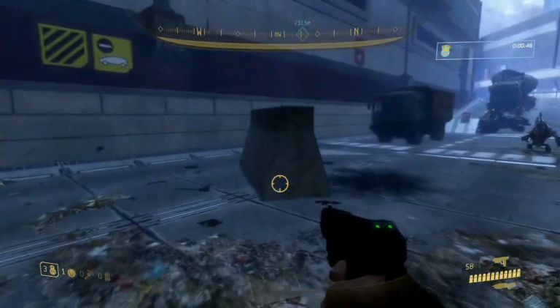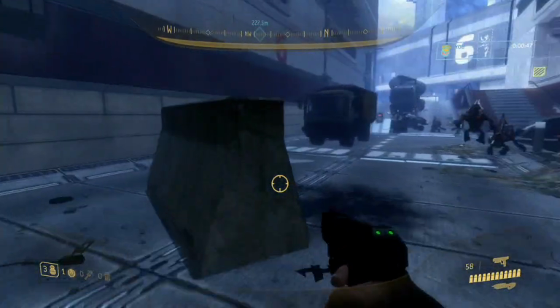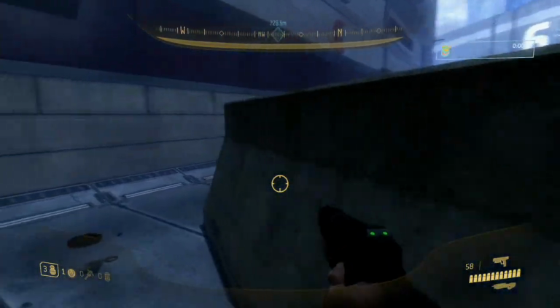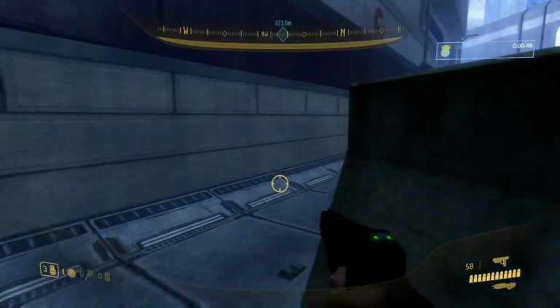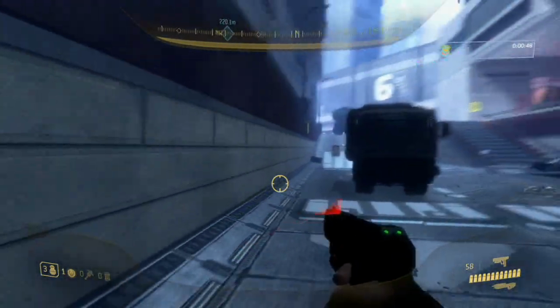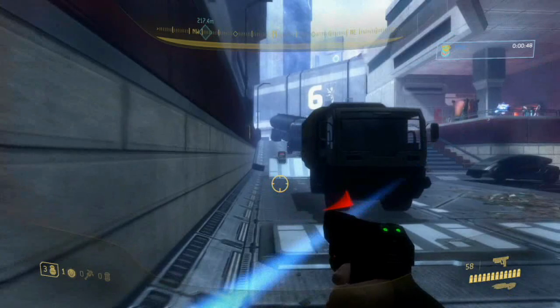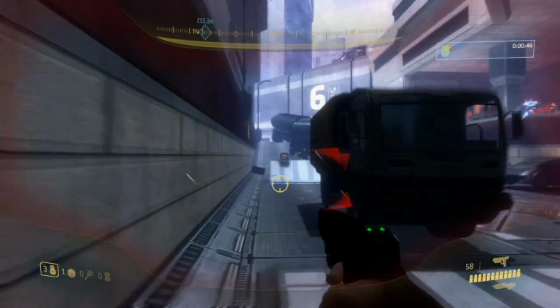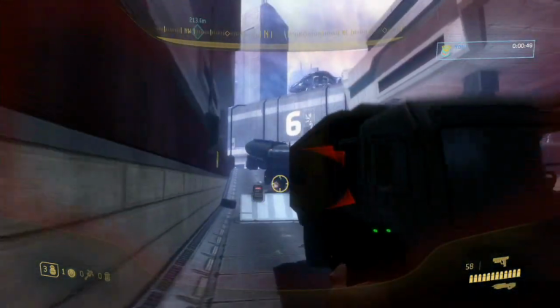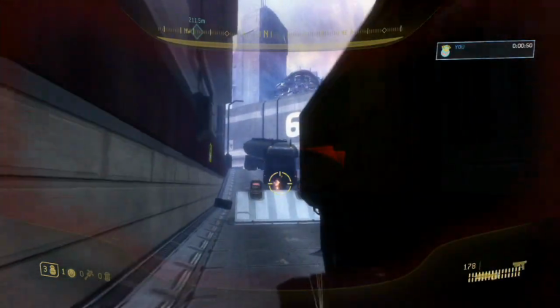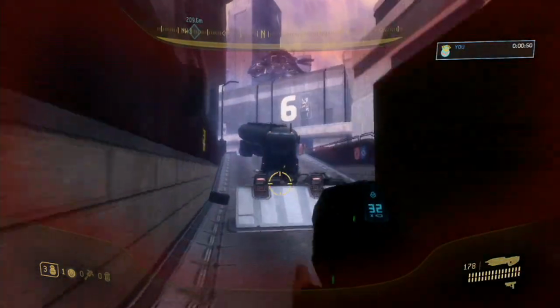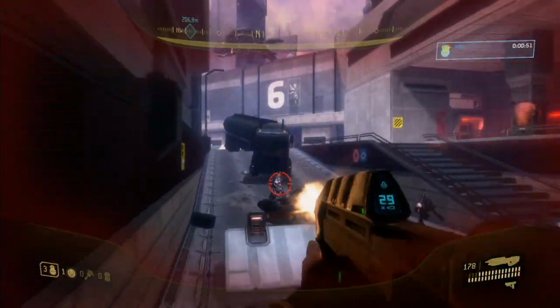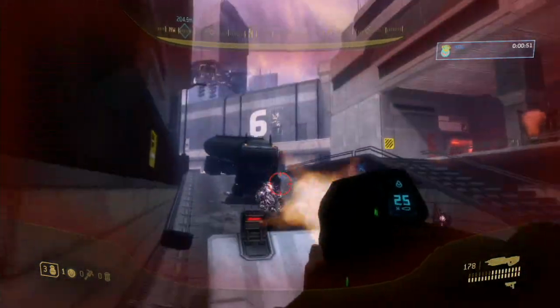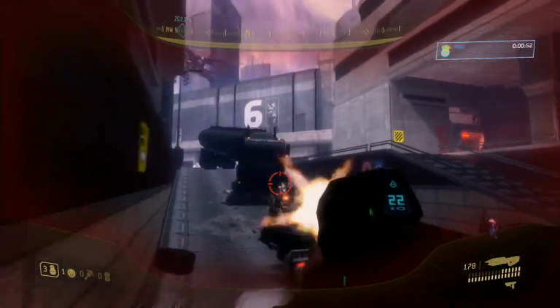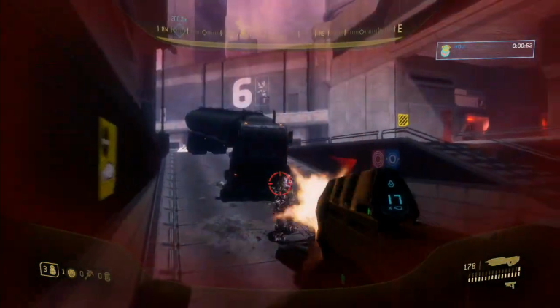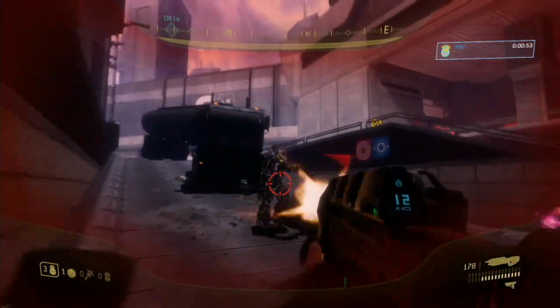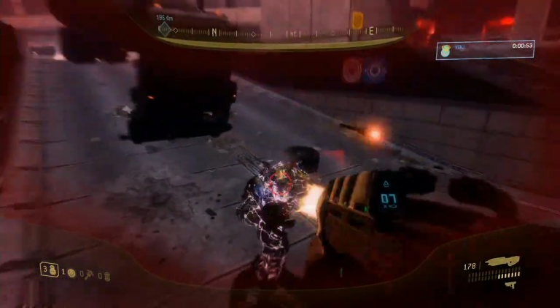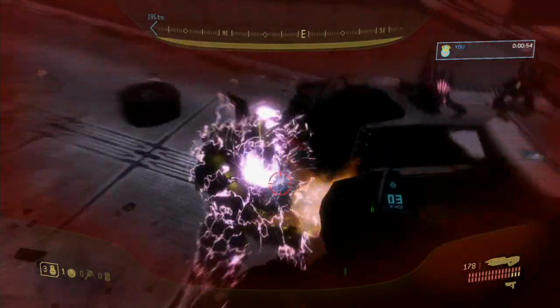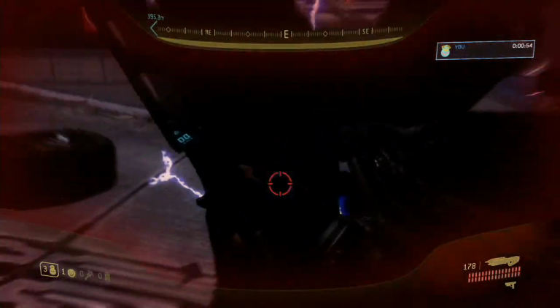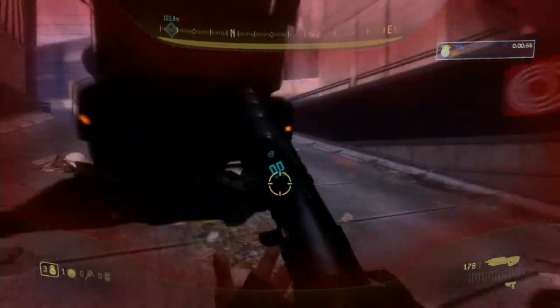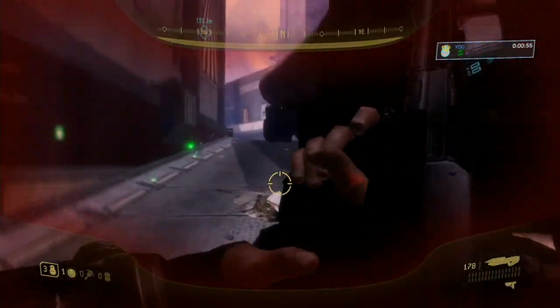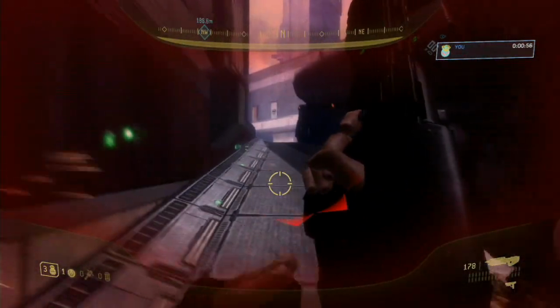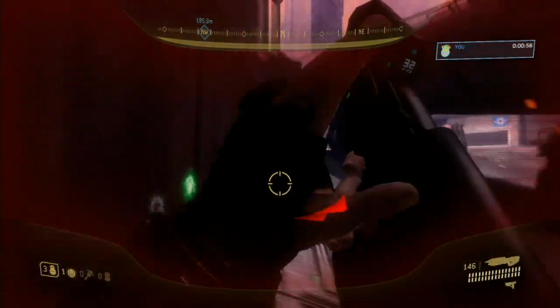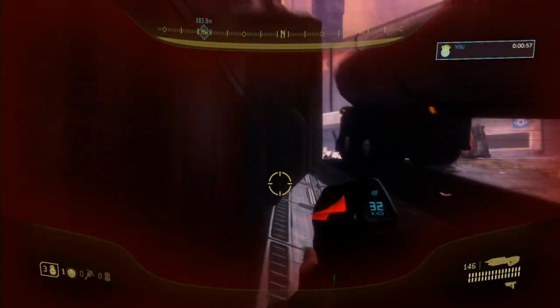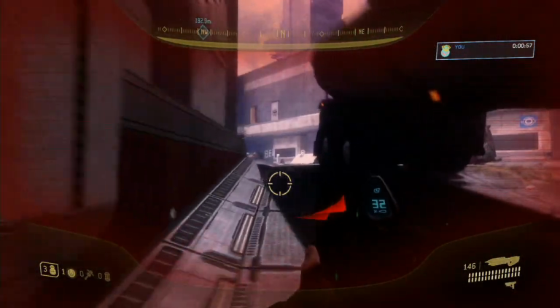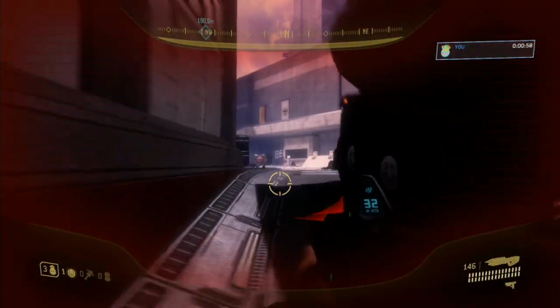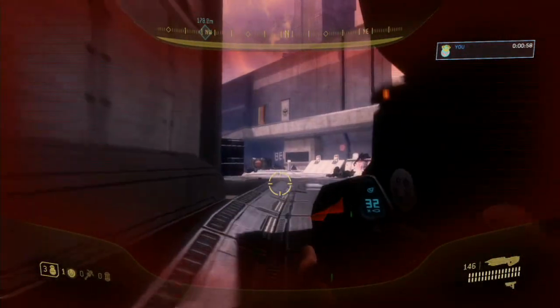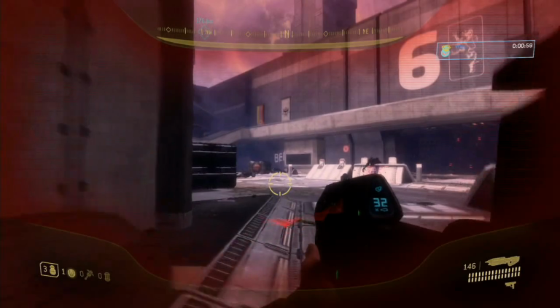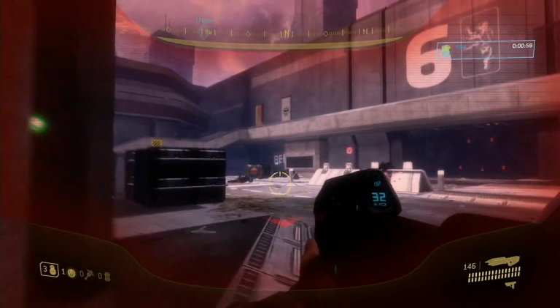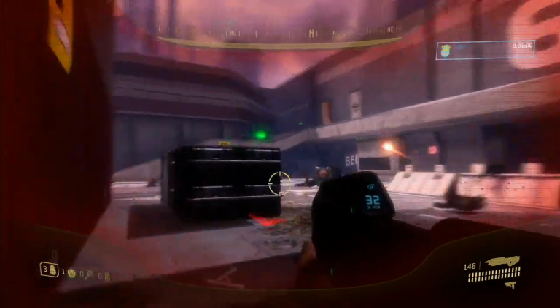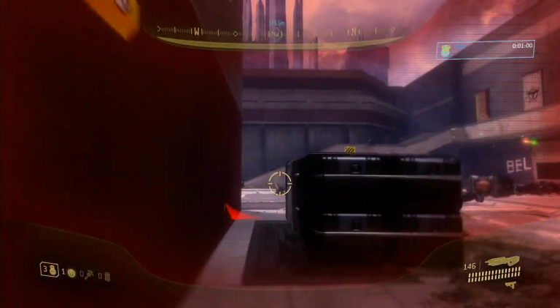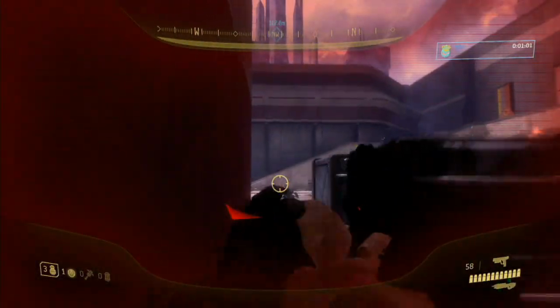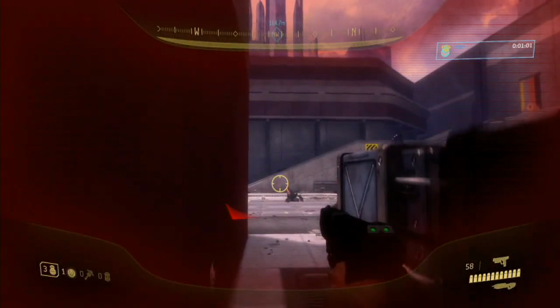I would definitely recommend doing Tayari Plaza or Halo 2's Outskirts — both are the quickest levels available. Tayari Plaza is extremely quicker than even Outskirts. With Outskirts you have to do a few grenade jumps, and skulls like Sputnik do help, but this is a guide for Tayari Plaza.